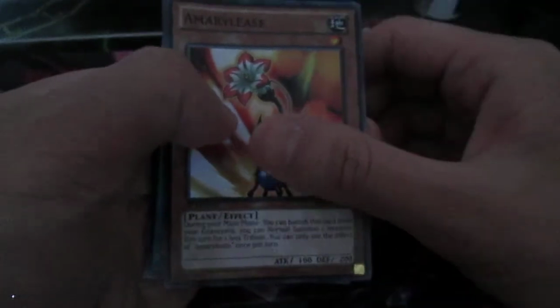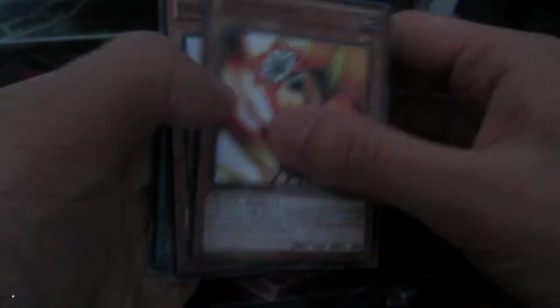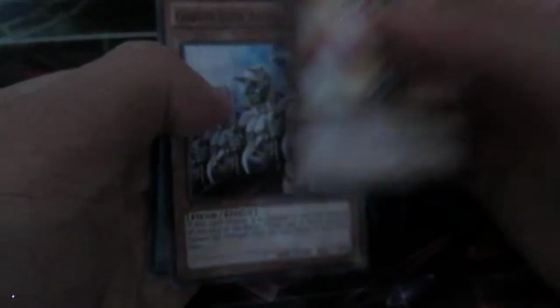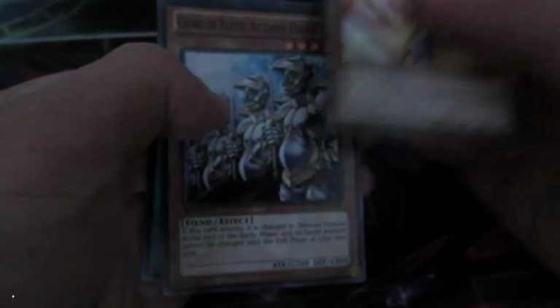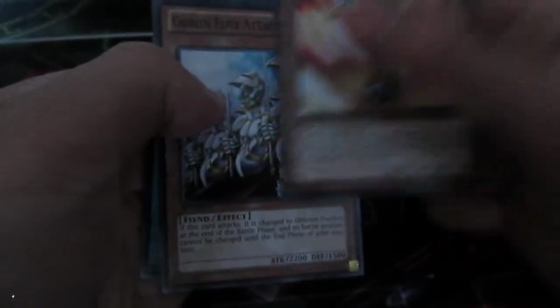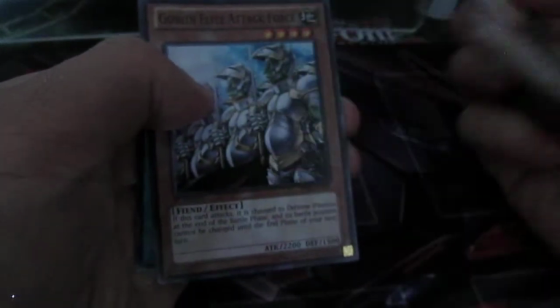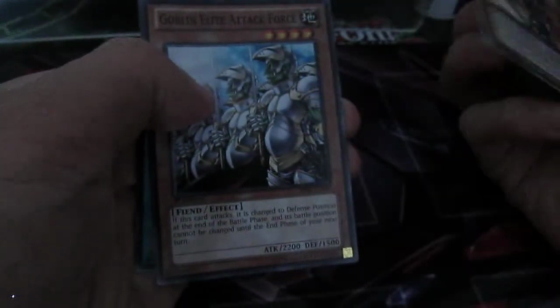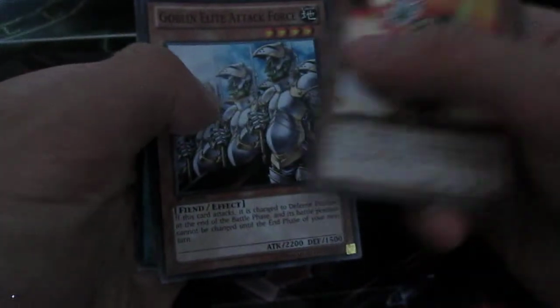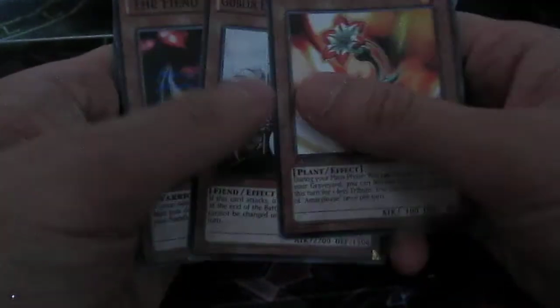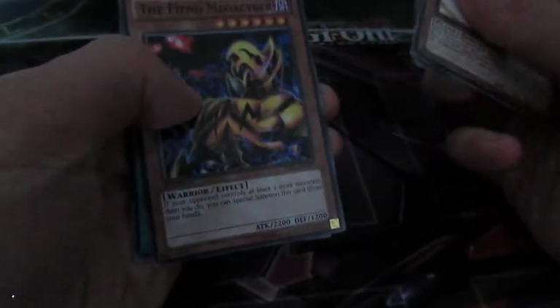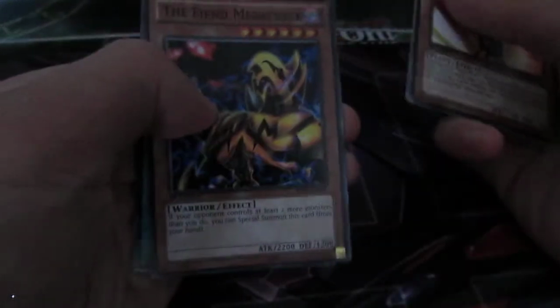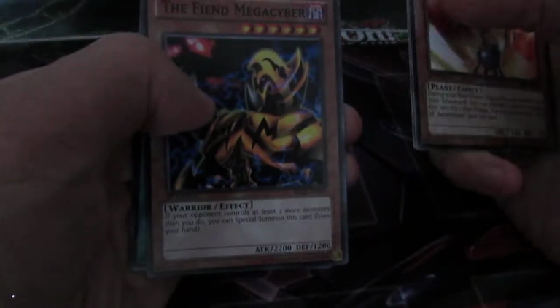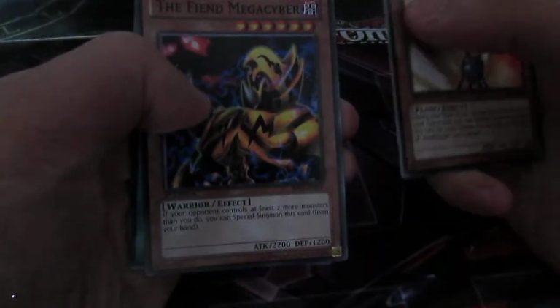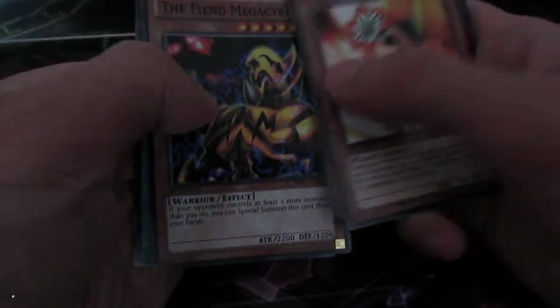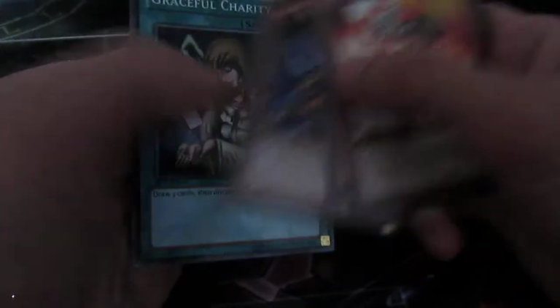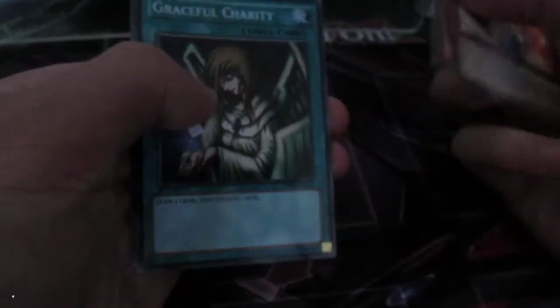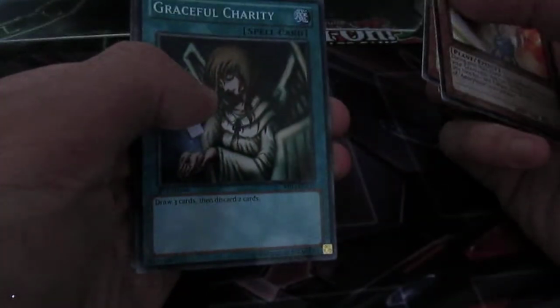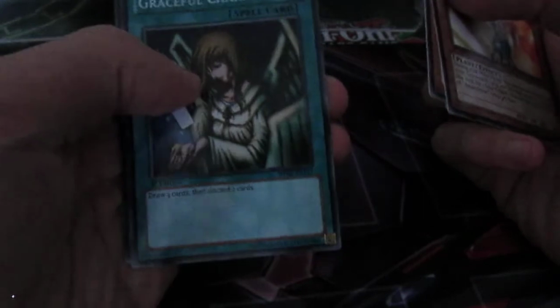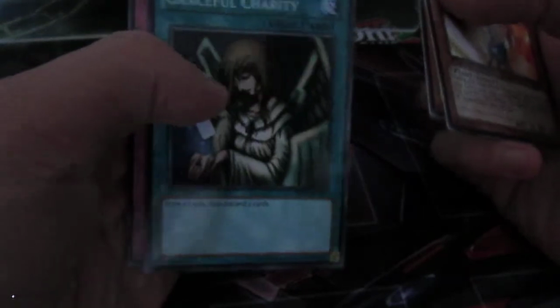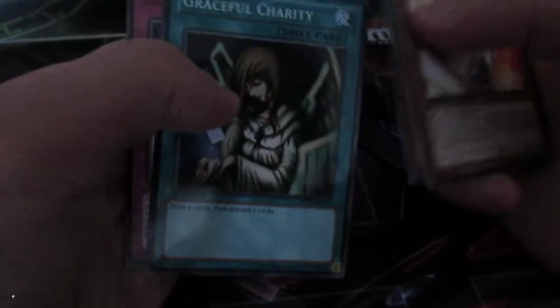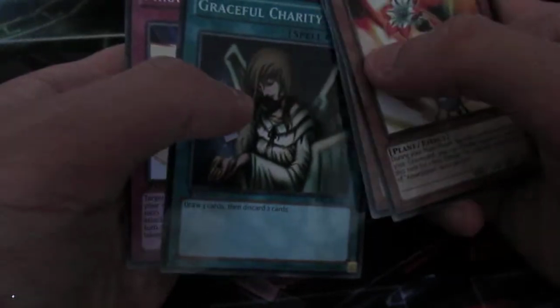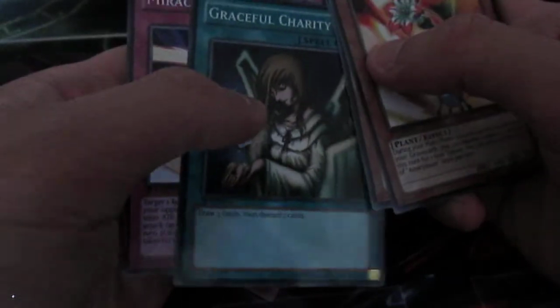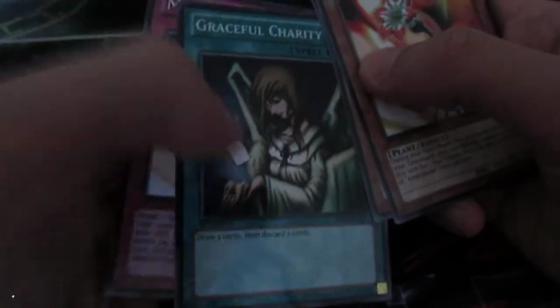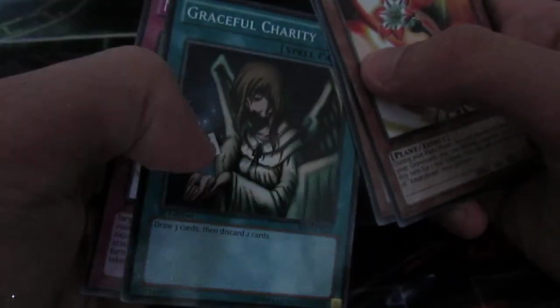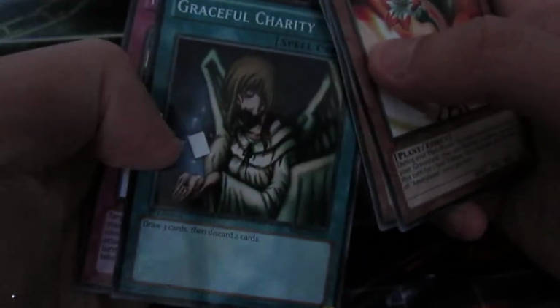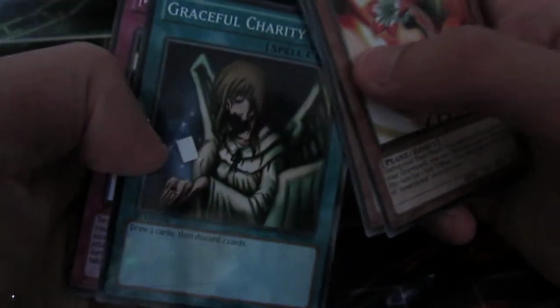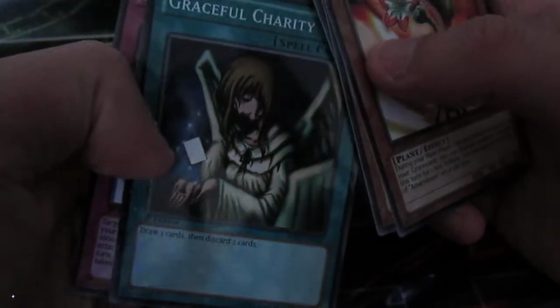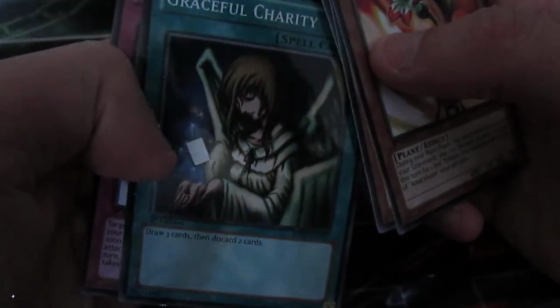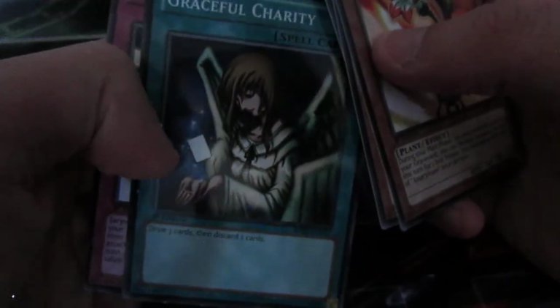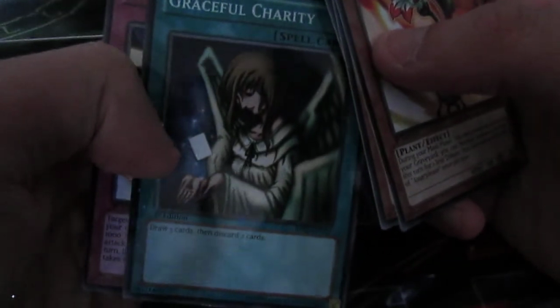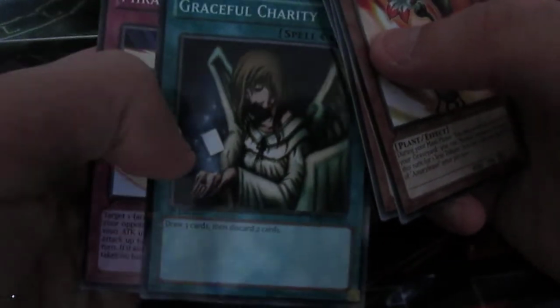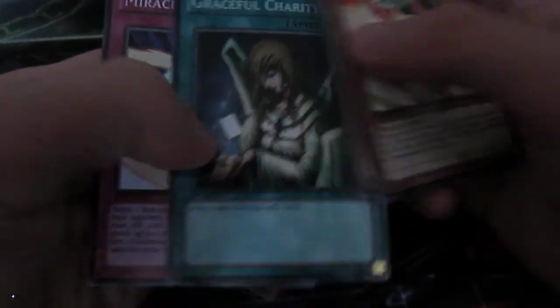We've got Goblin Elite, Fiend Megacyber in Rare, Glacial Charity, and Mosaic Rare. That's interesting. I like it.